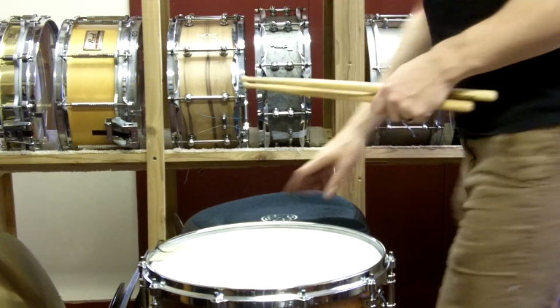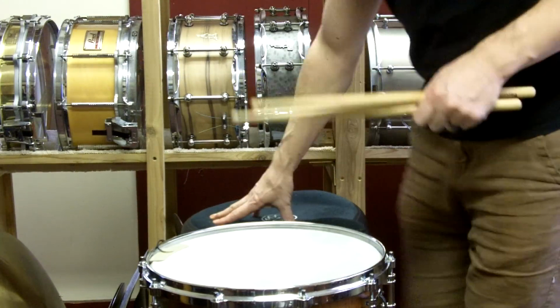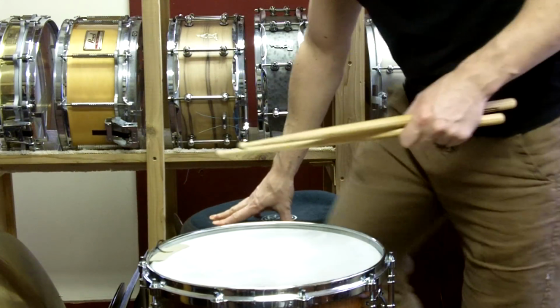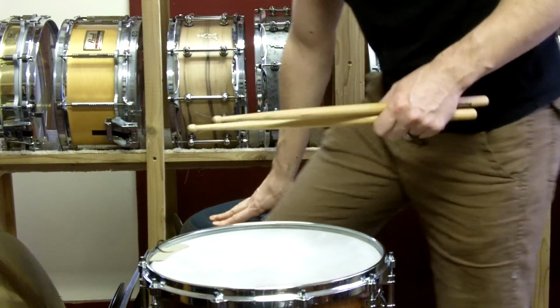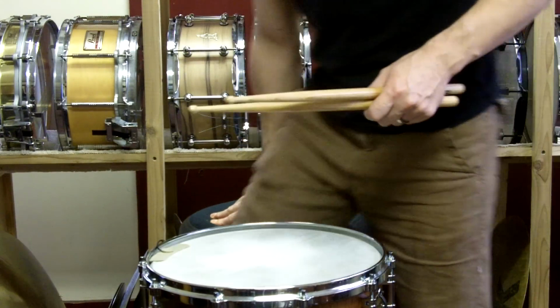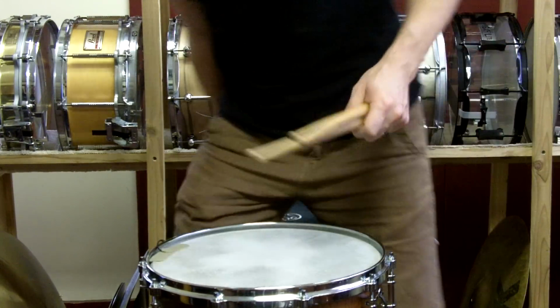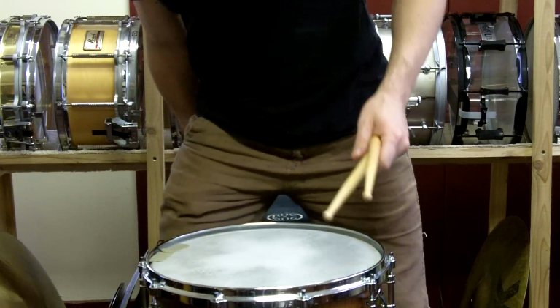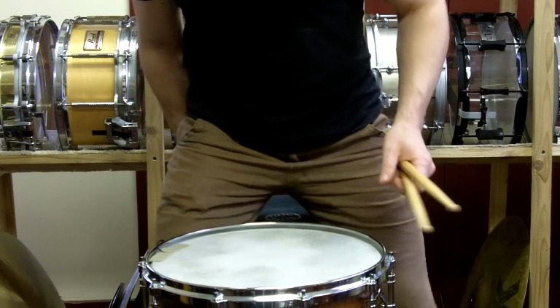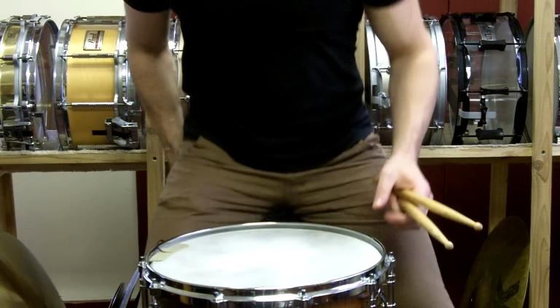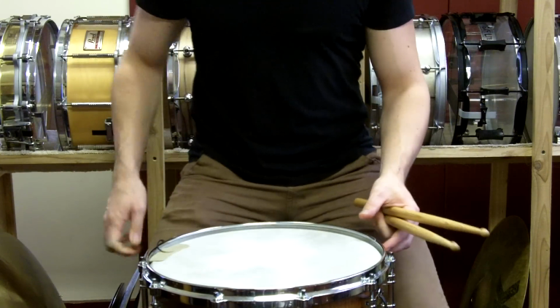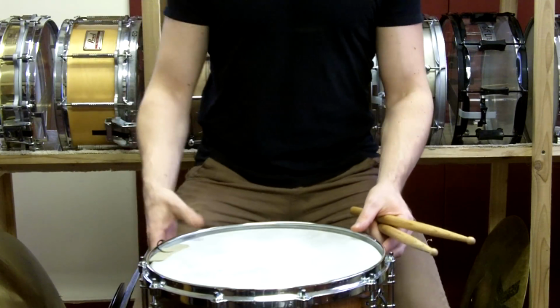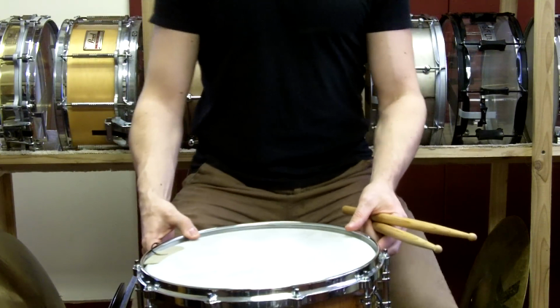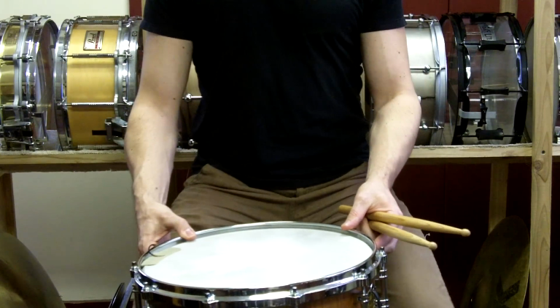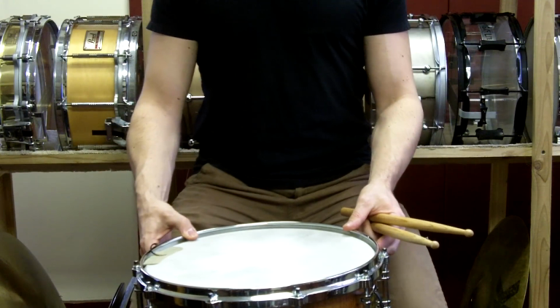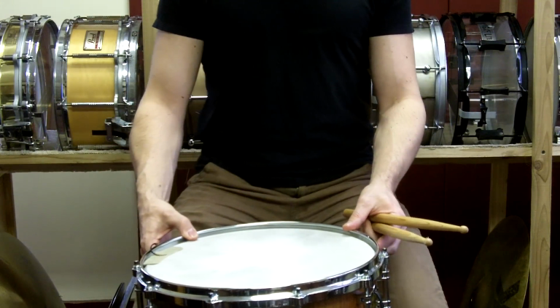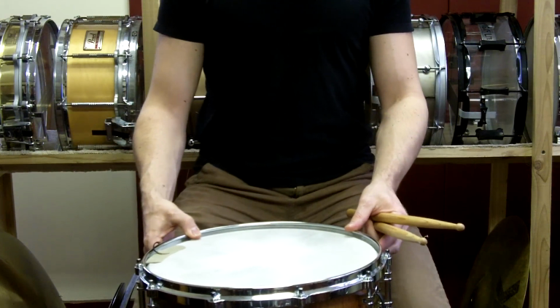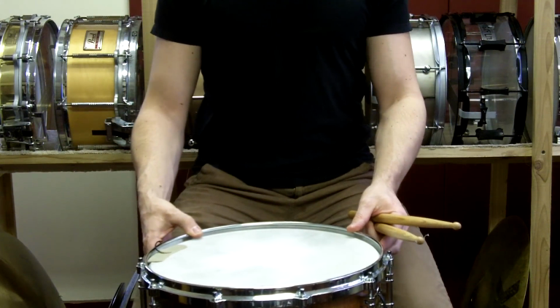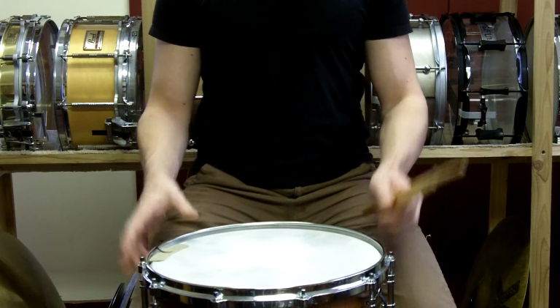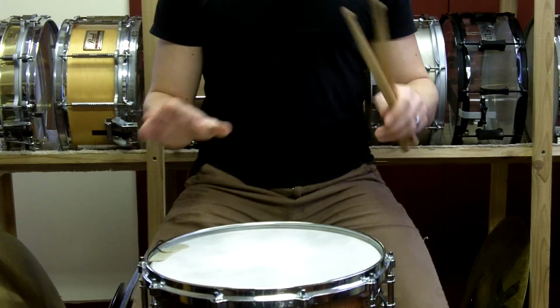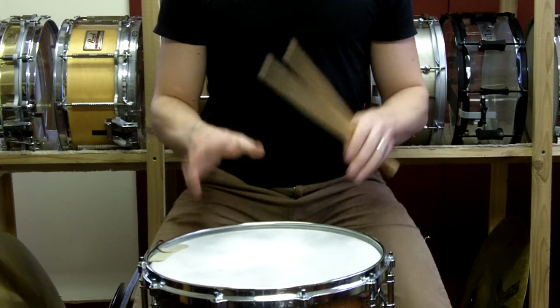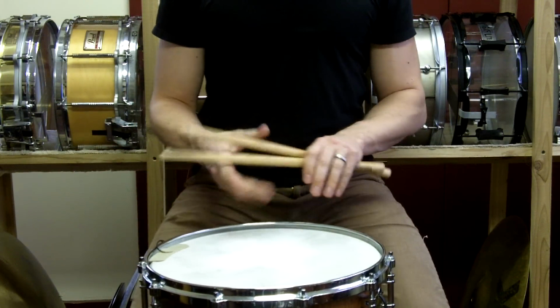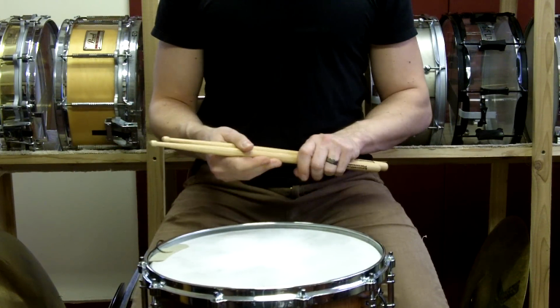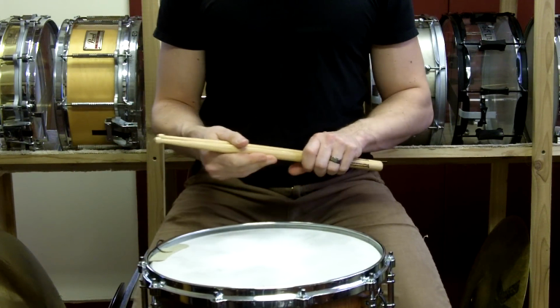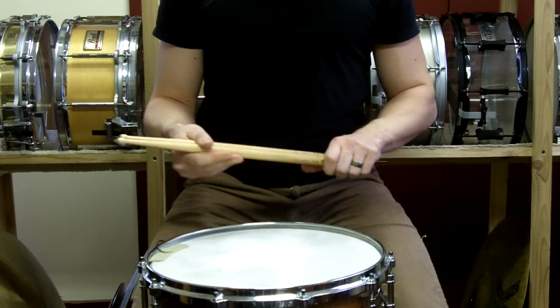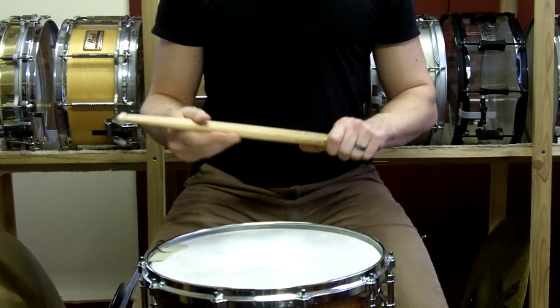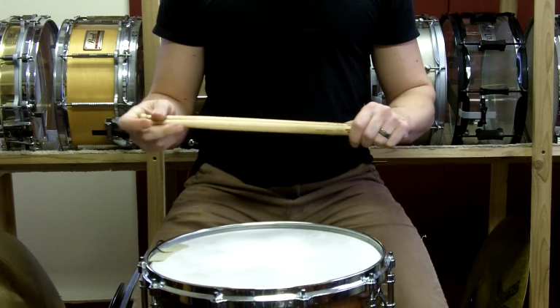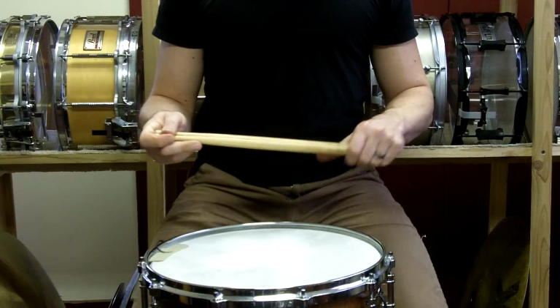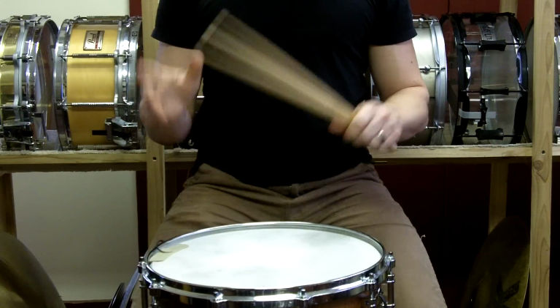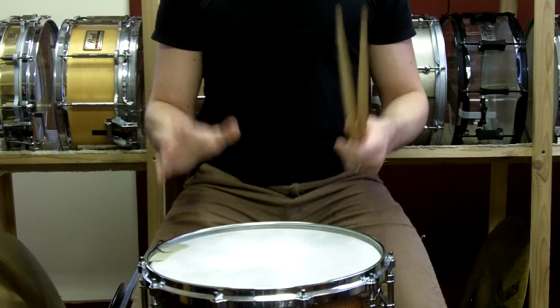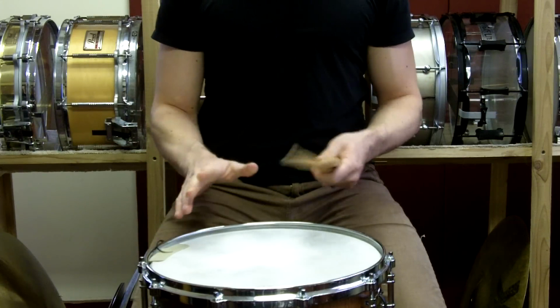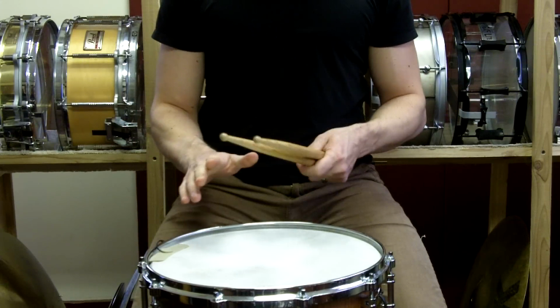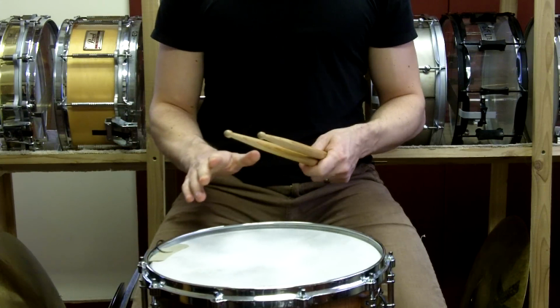Hi, this is Jason Furman again. In this series of online video lessons, we're going to be talking about playing double strokes, or as I like to call them, our legato strokes.